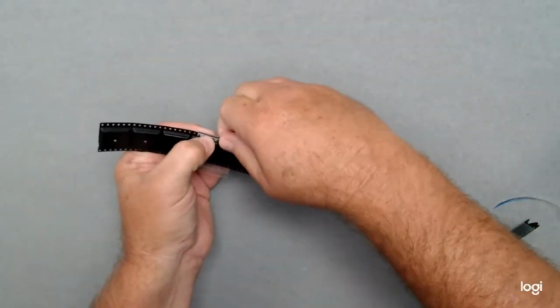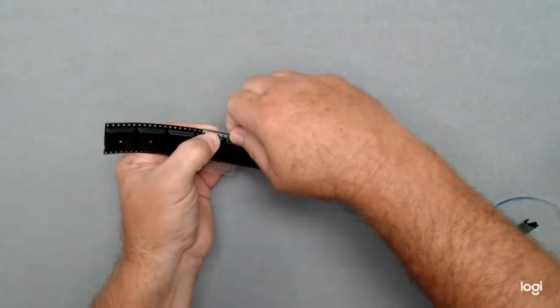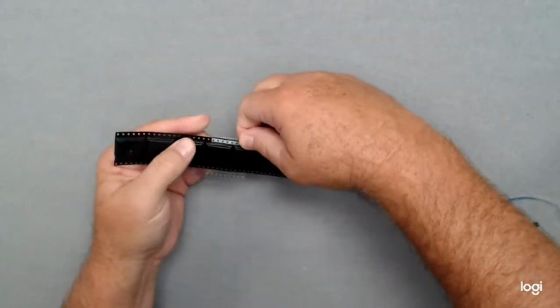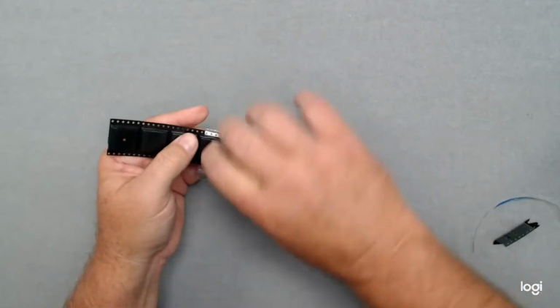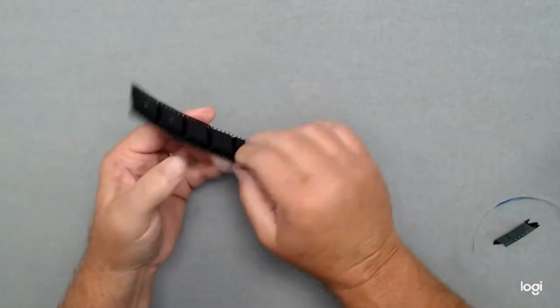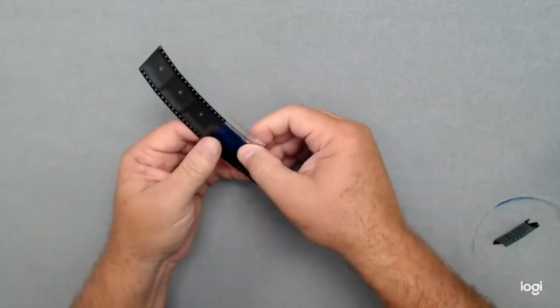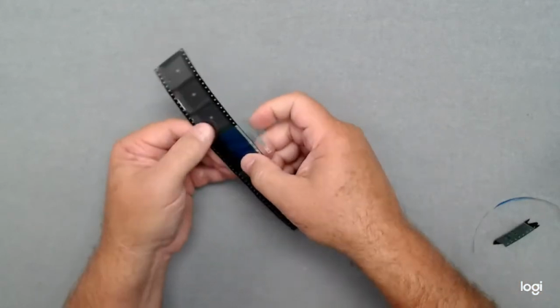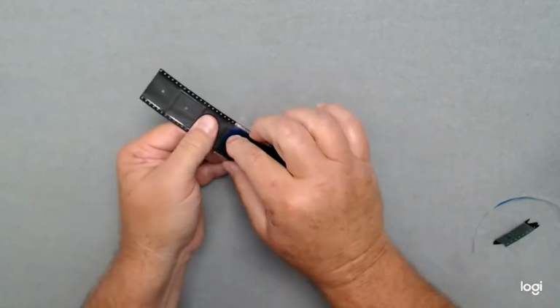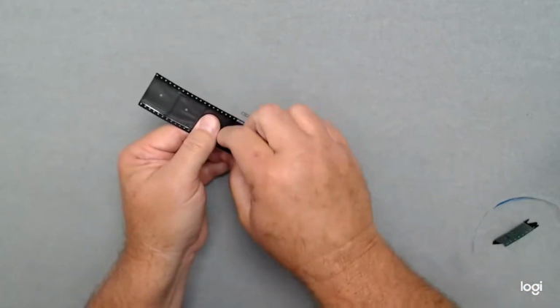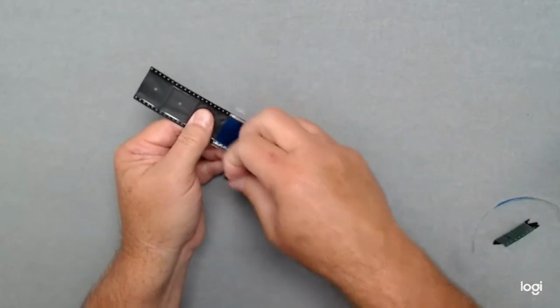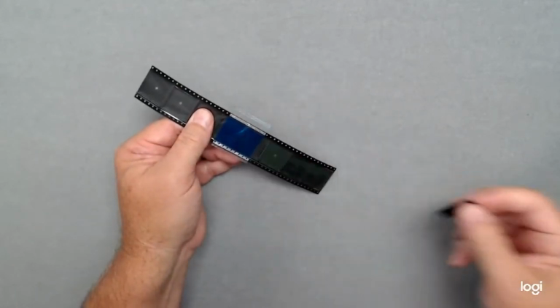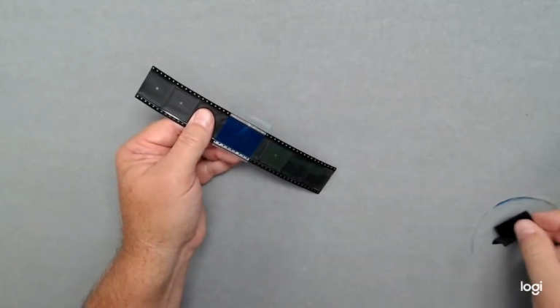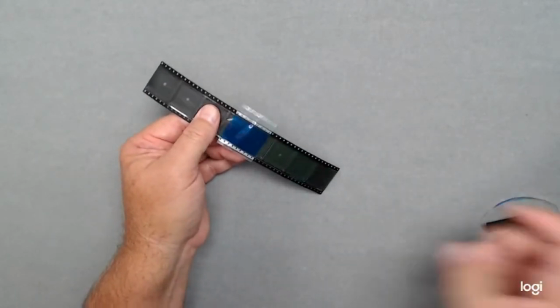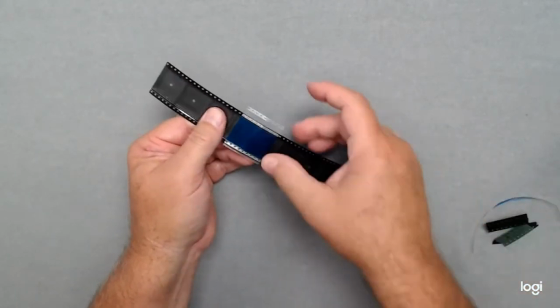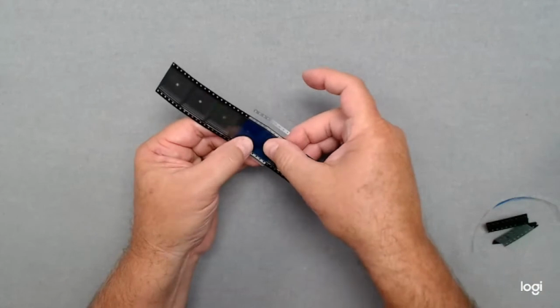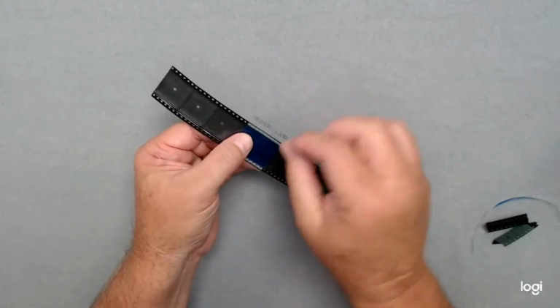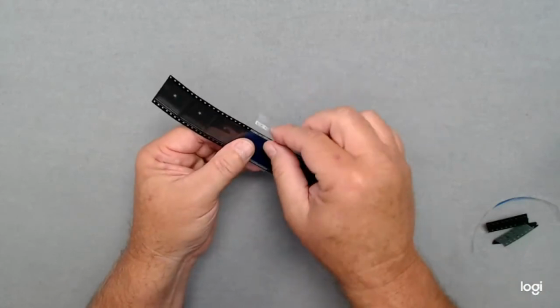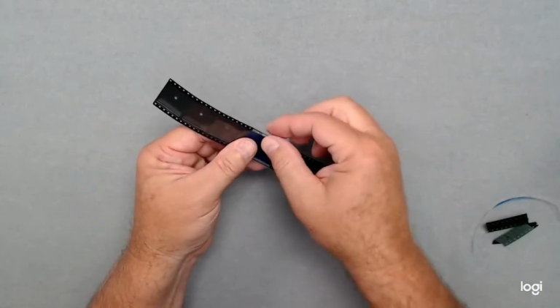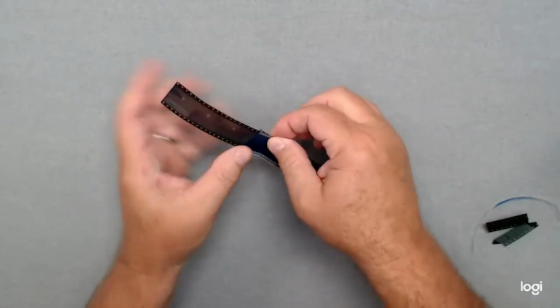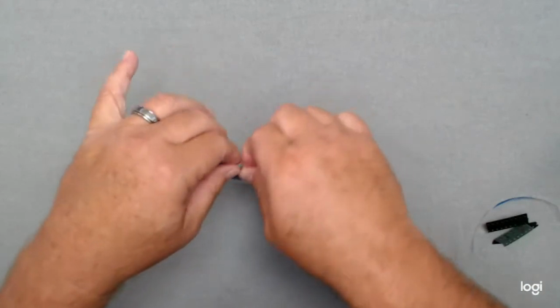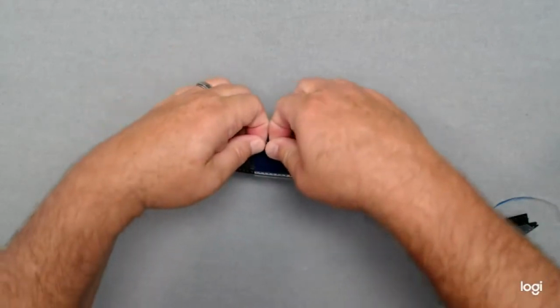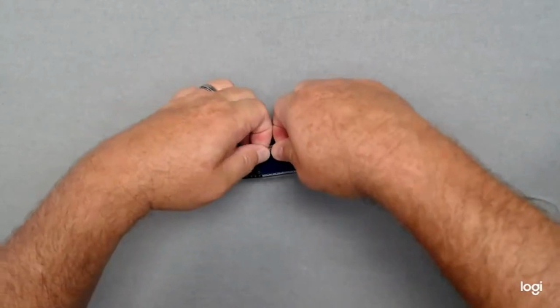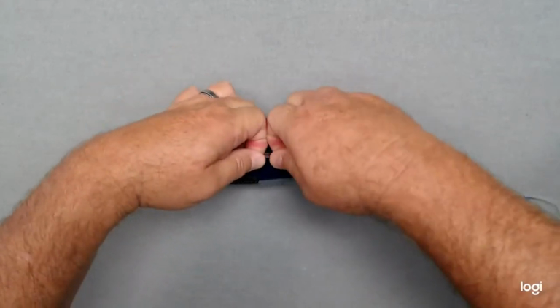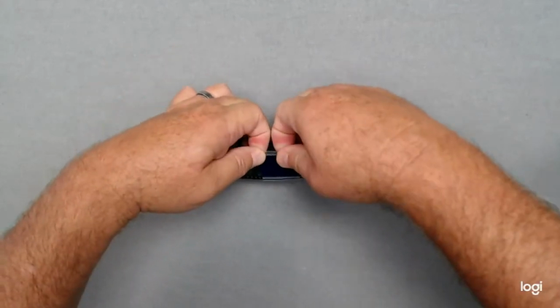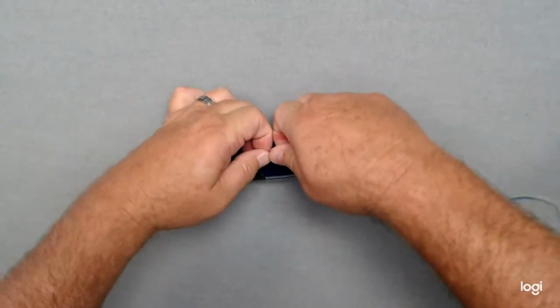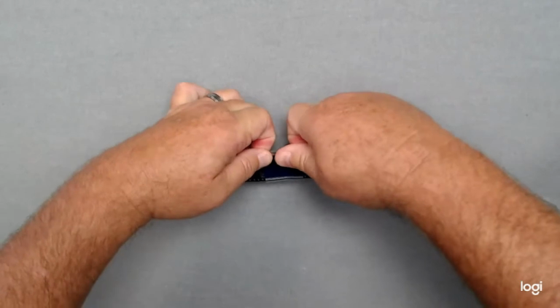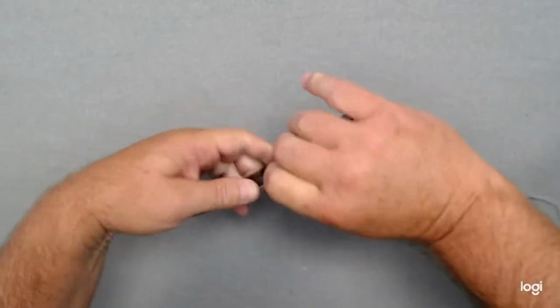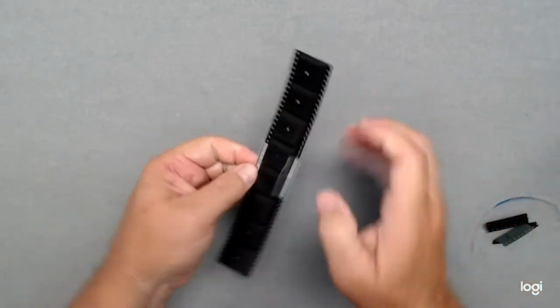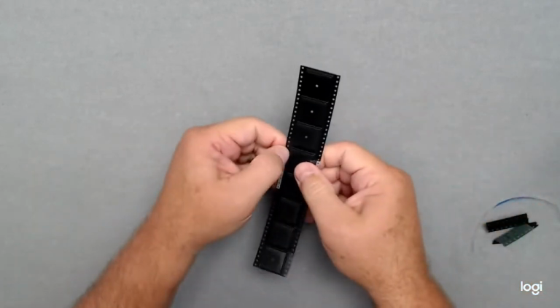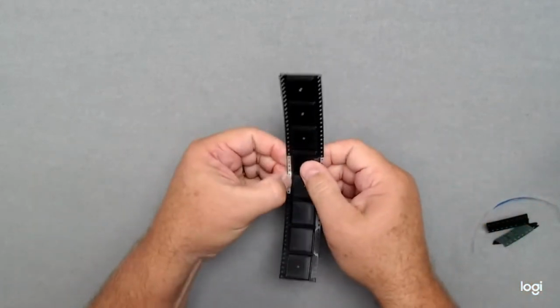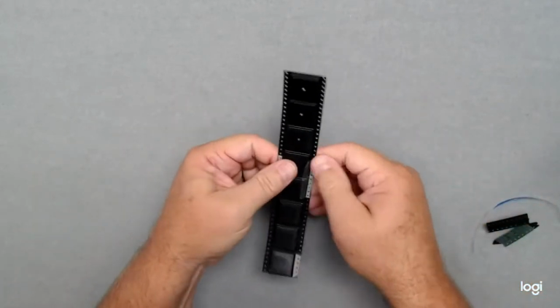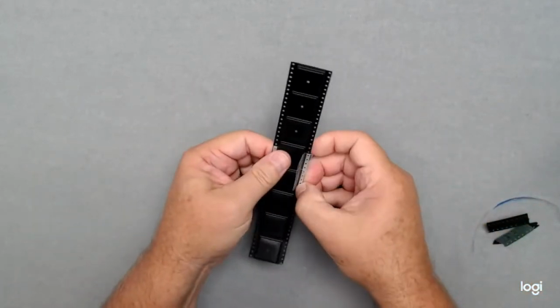Just get that started. Flip the tape over. Remove the pin jig alignment system. Bend this right on there — it's self-aligned. You don't even have to go underneath the tape.